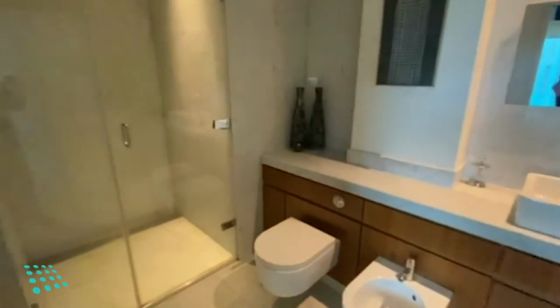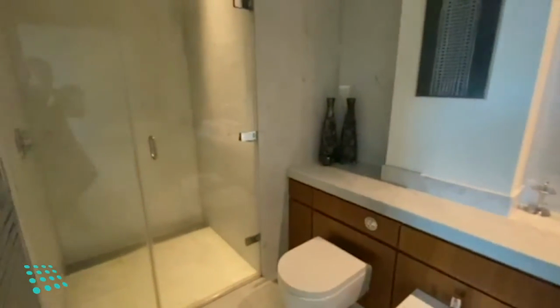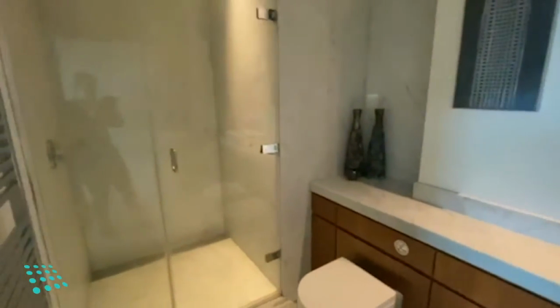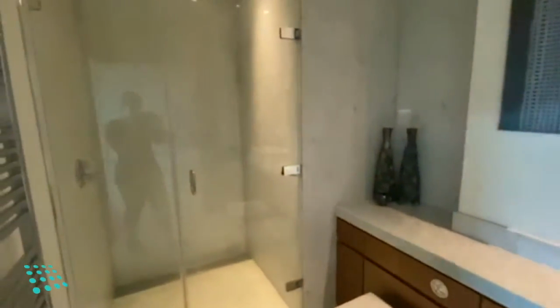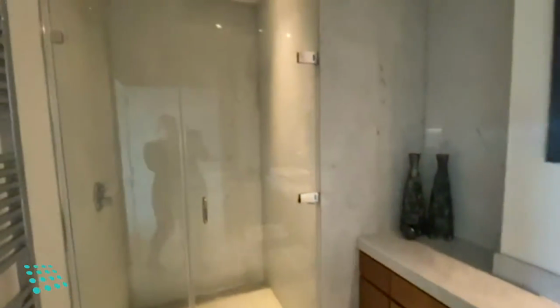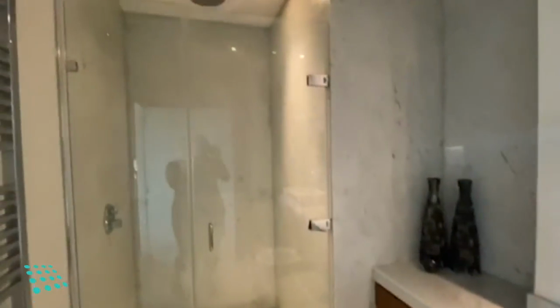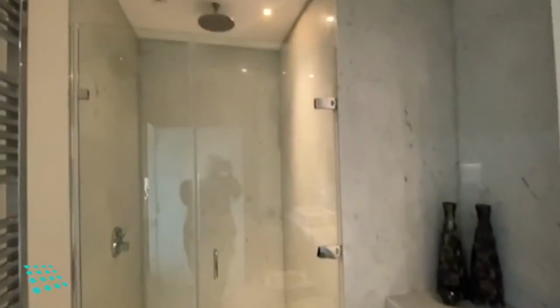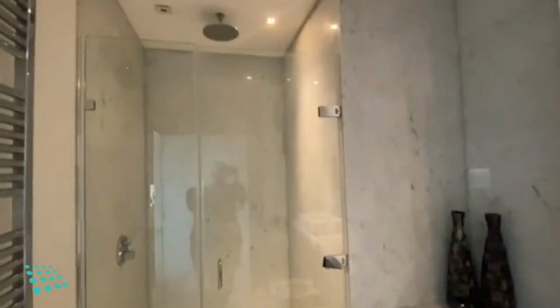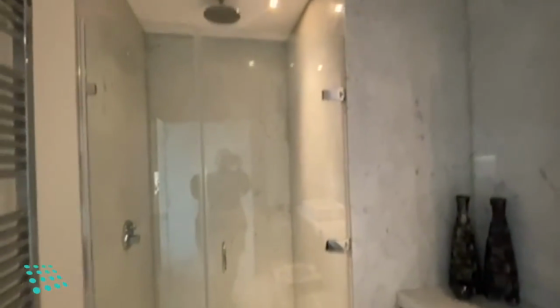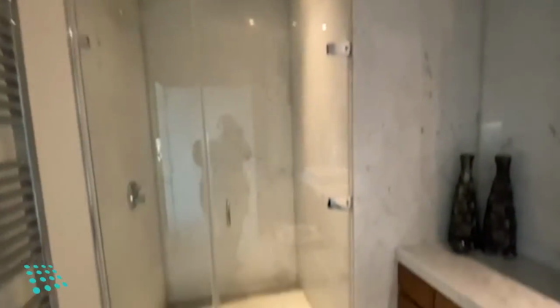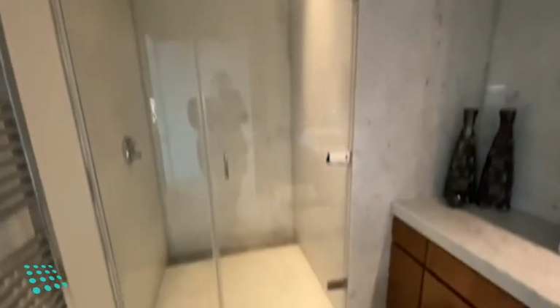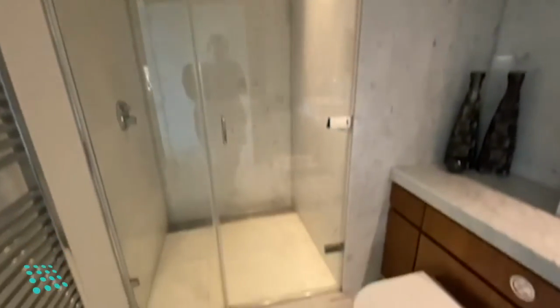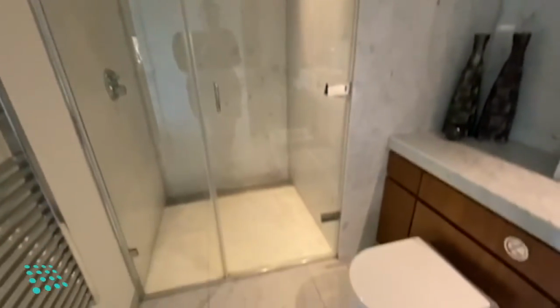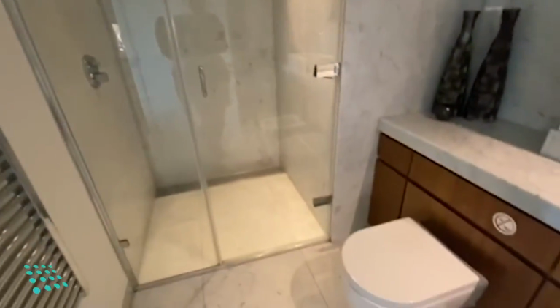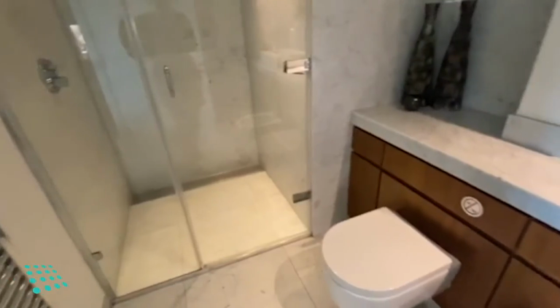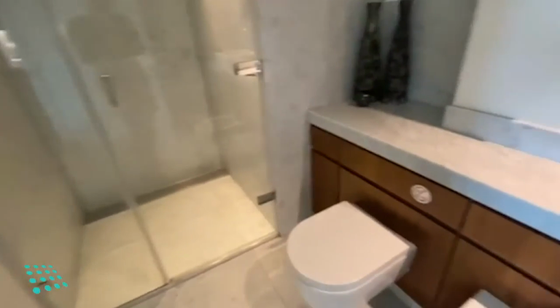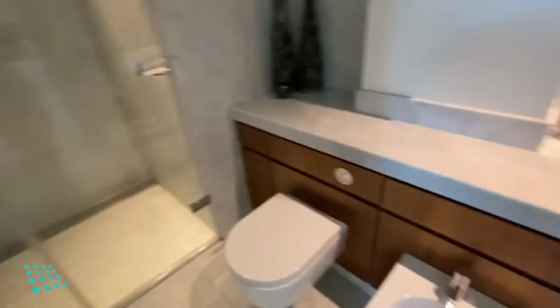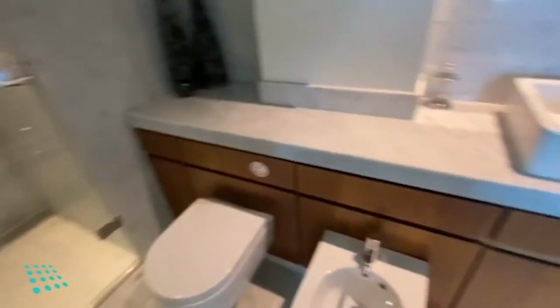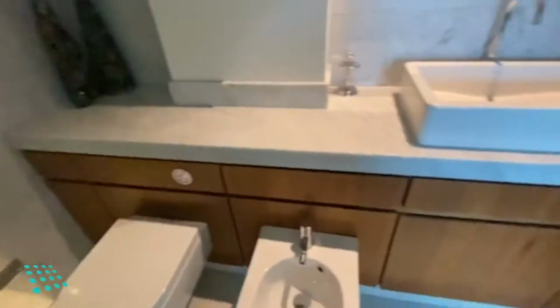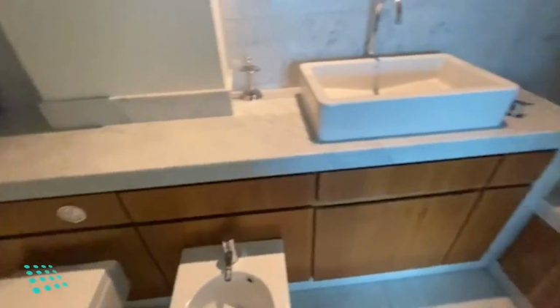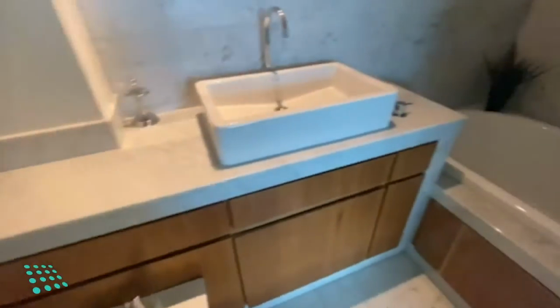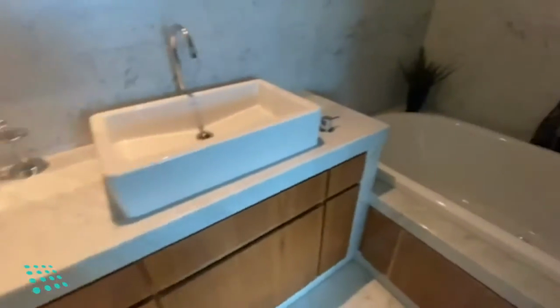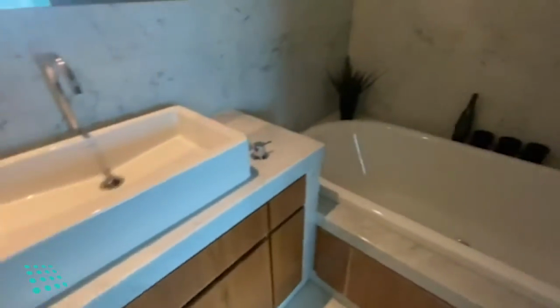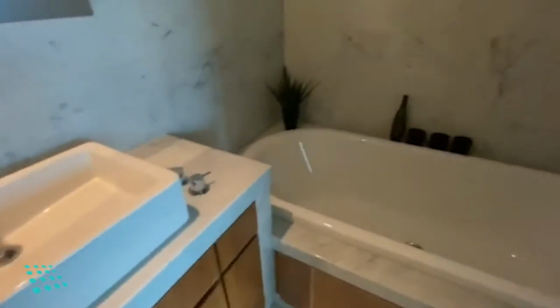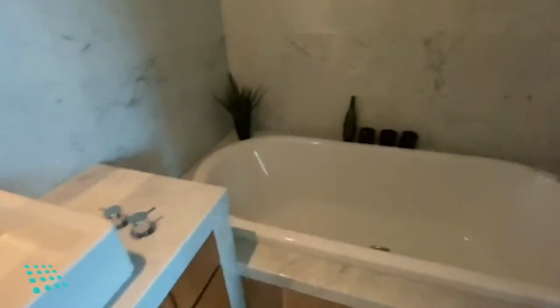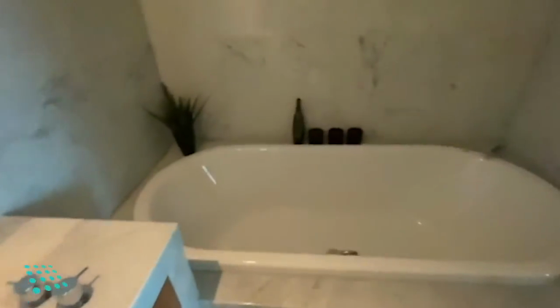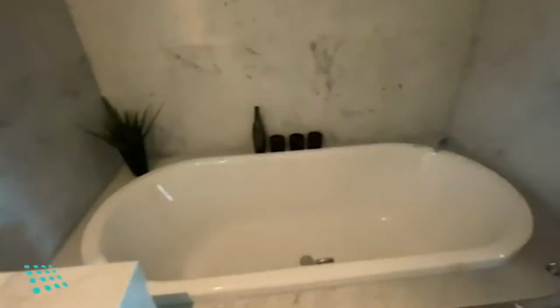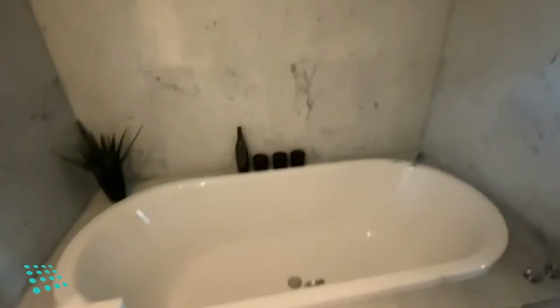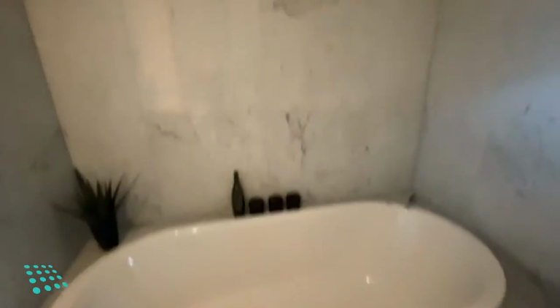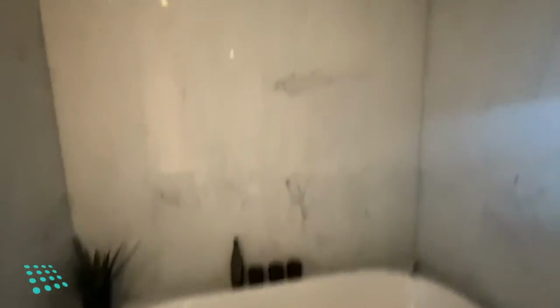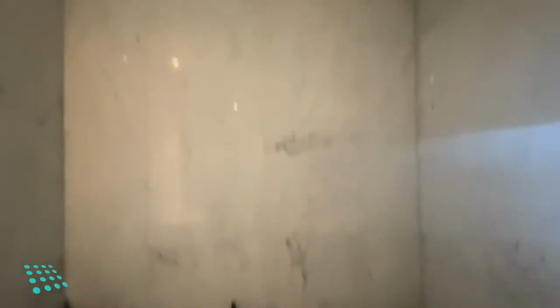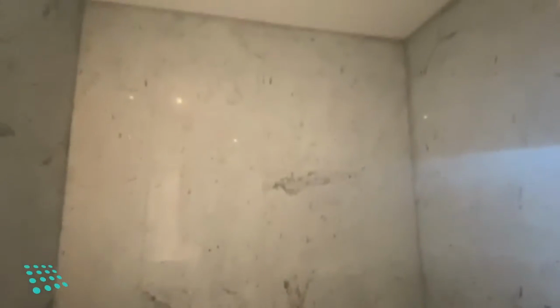And then the bathroom — we've got the shower and the bath.